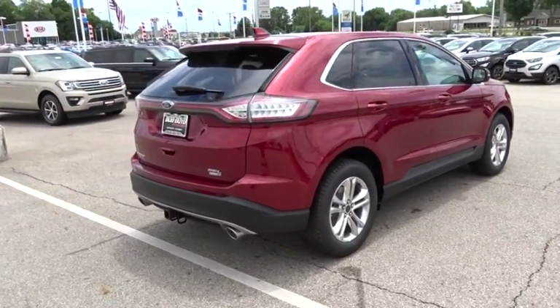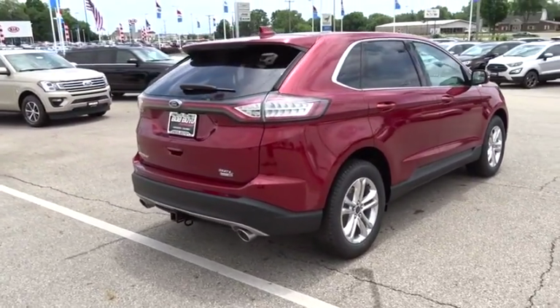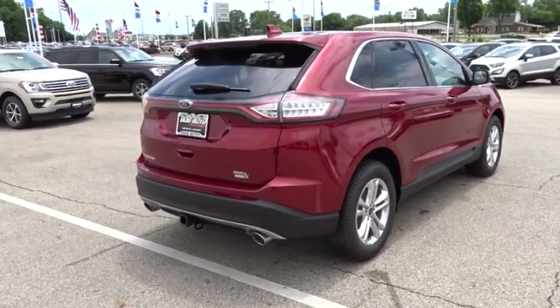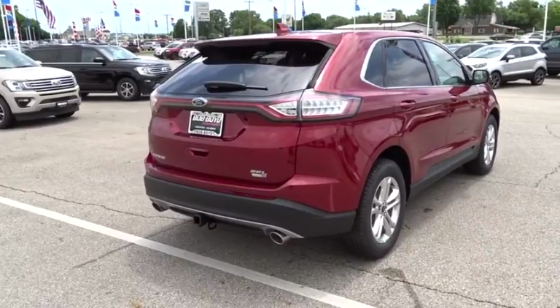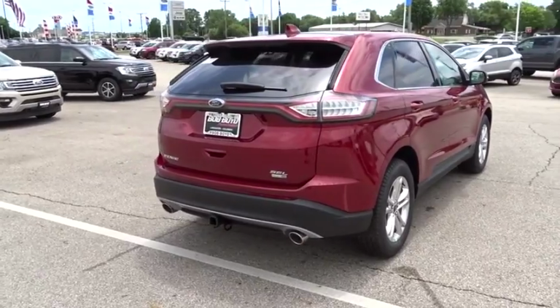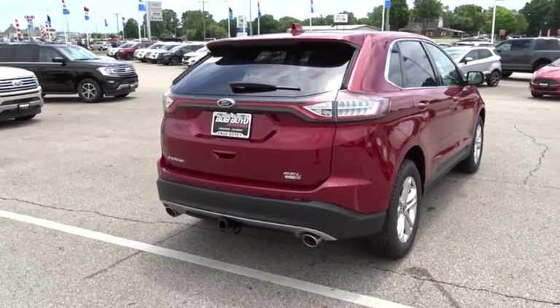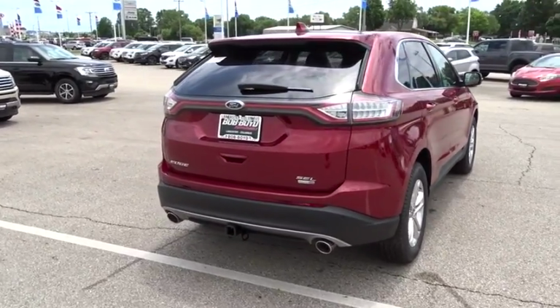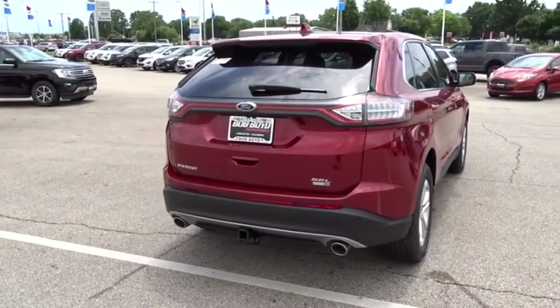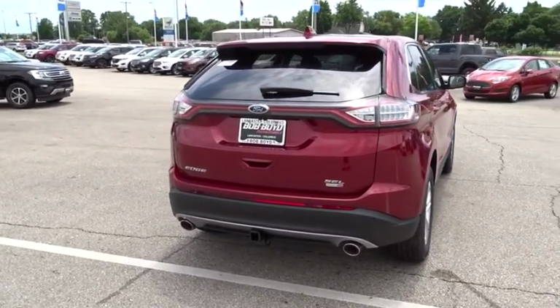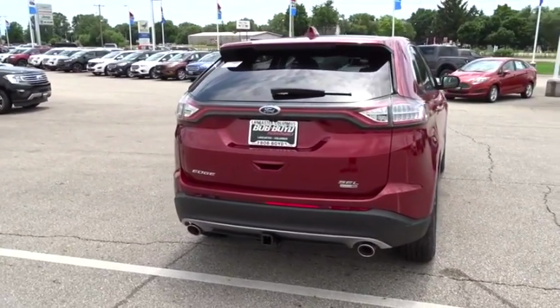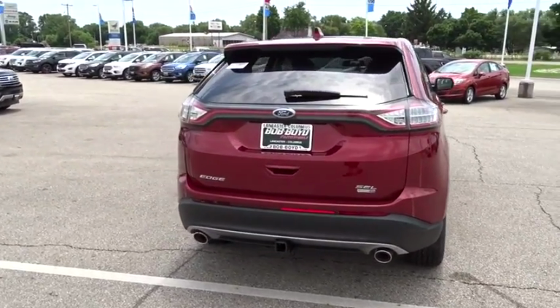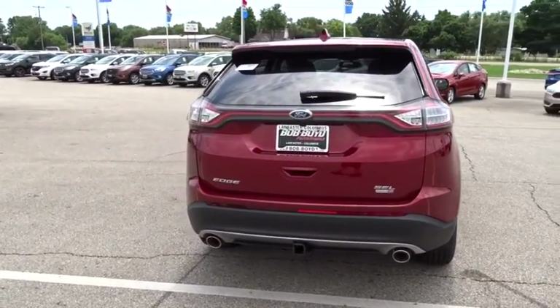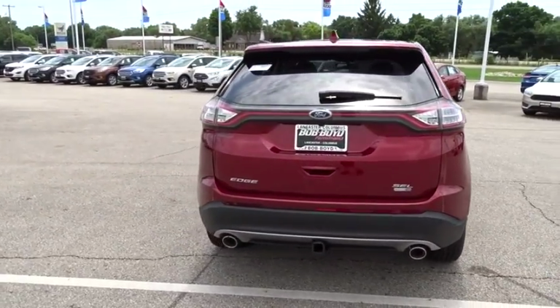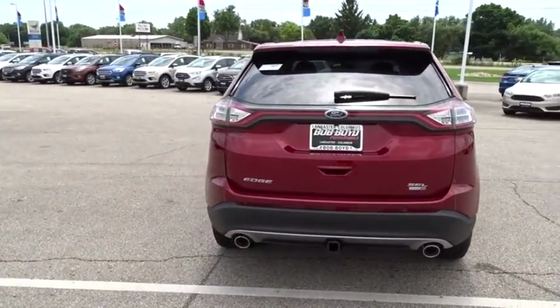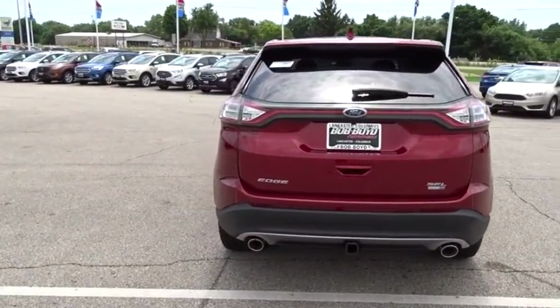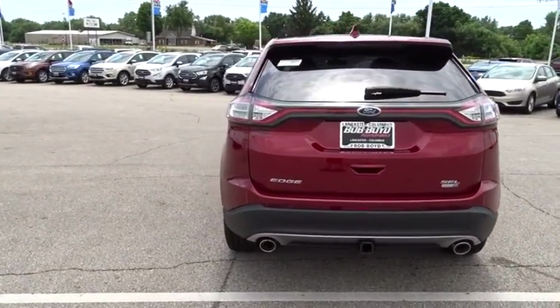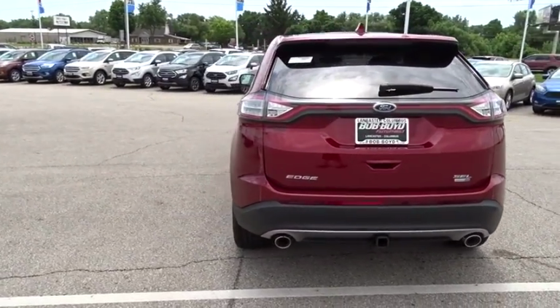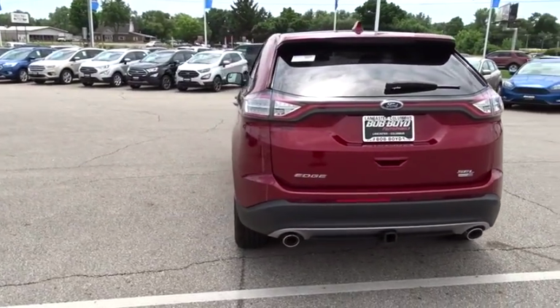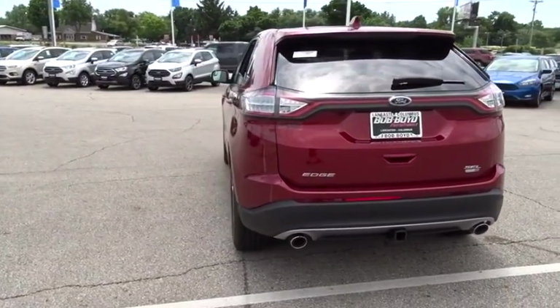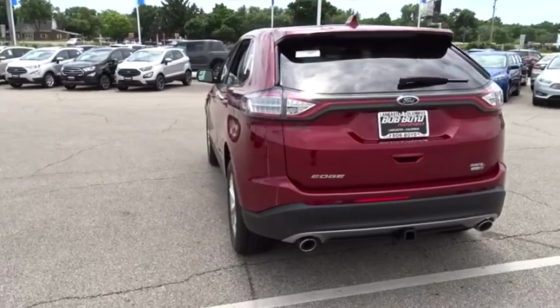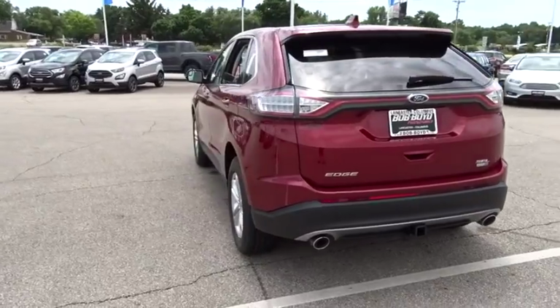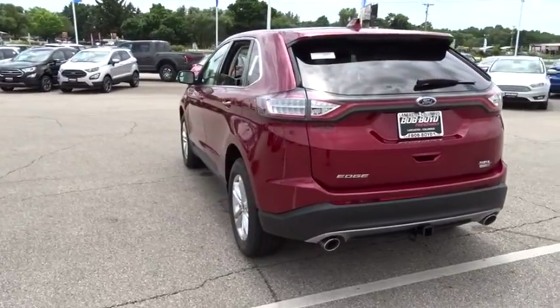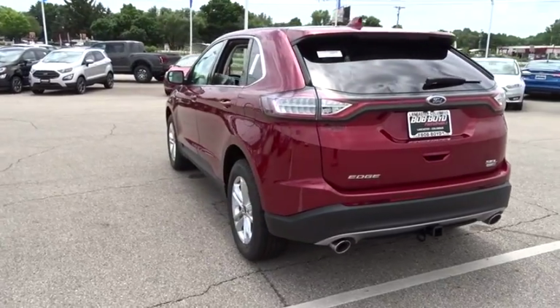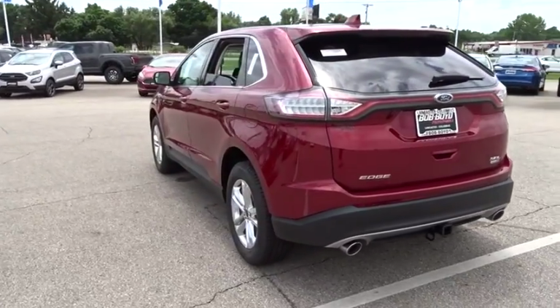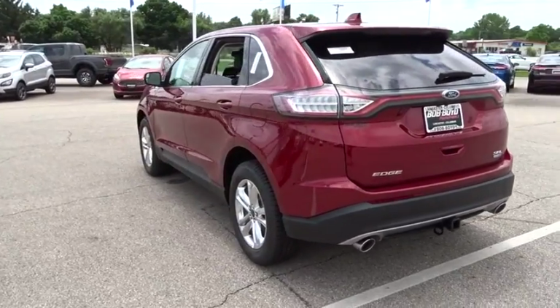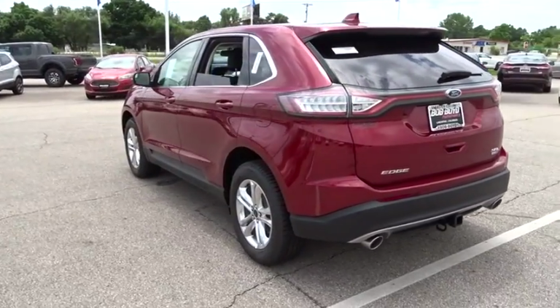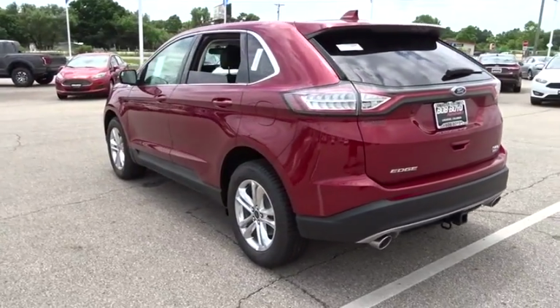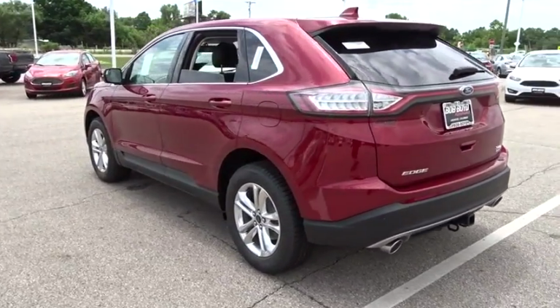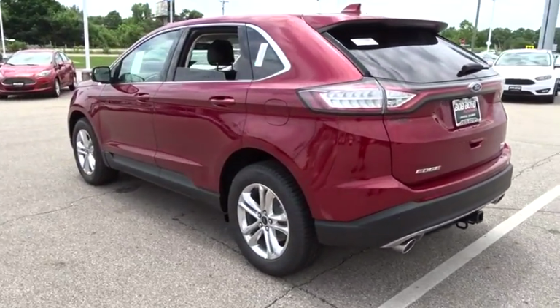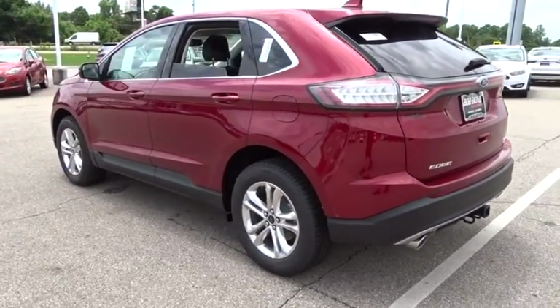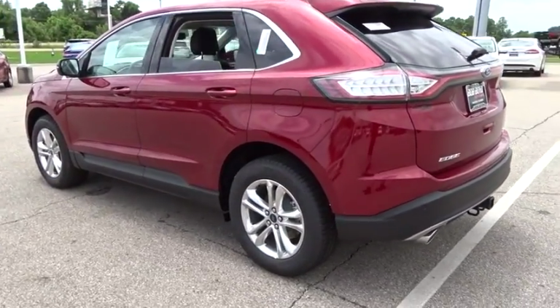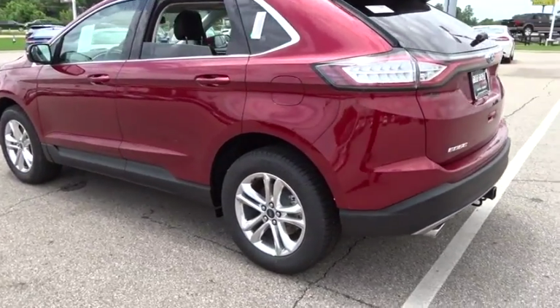Traction control. Power passenger seat. Remote engine start. Dual airbags. Alloy wheels. Power steering. Four-wheel disc brakes. AM FM stereo with CD player.